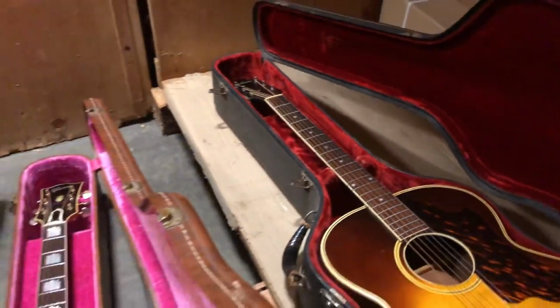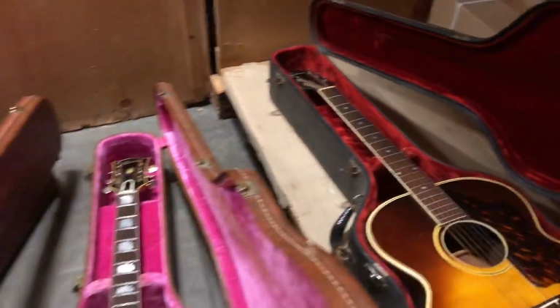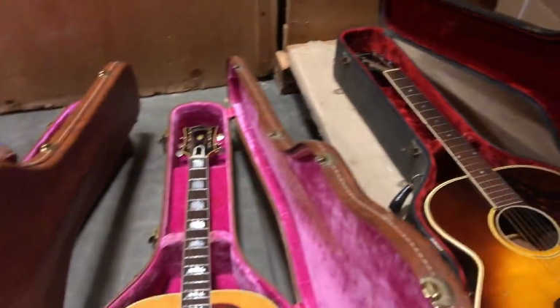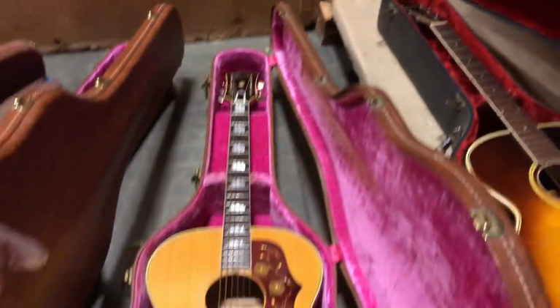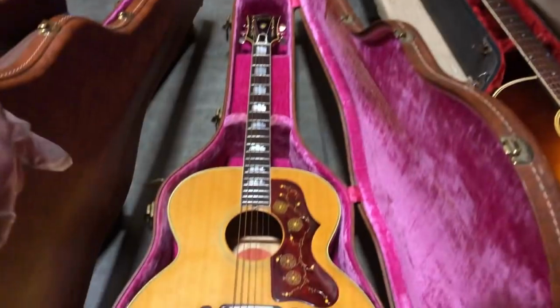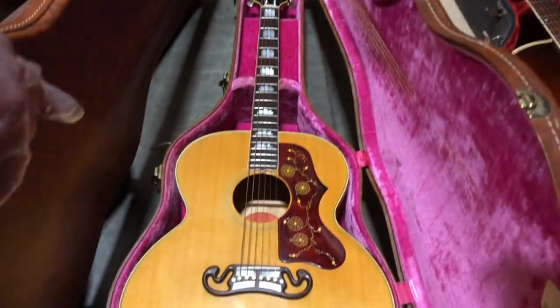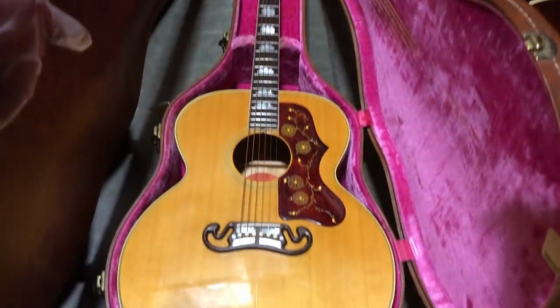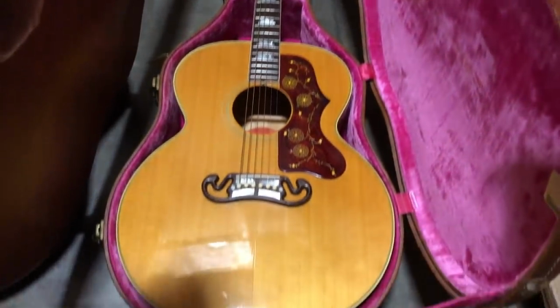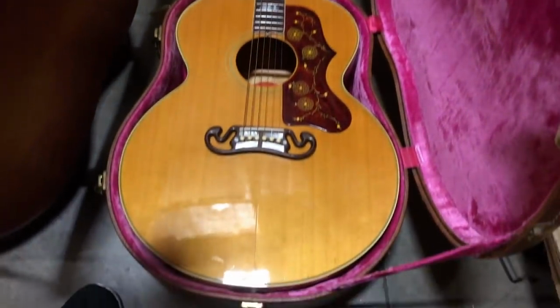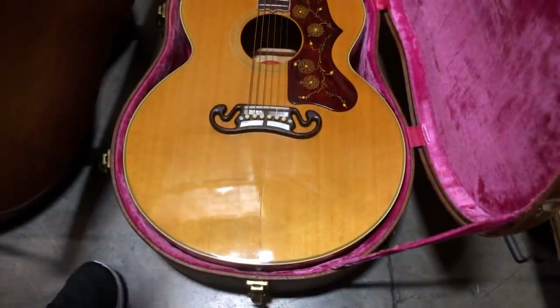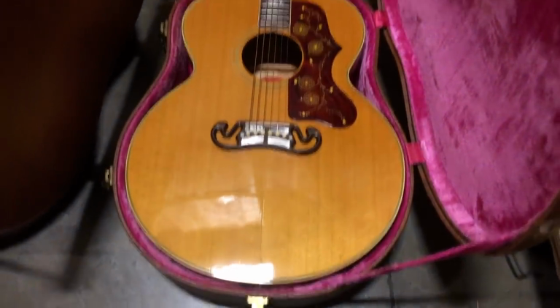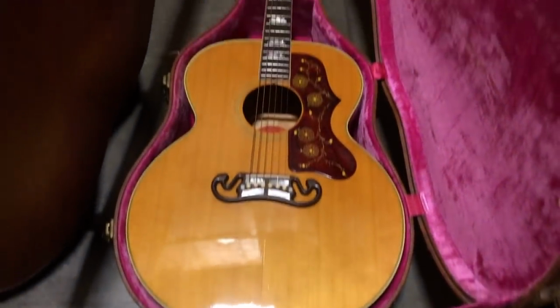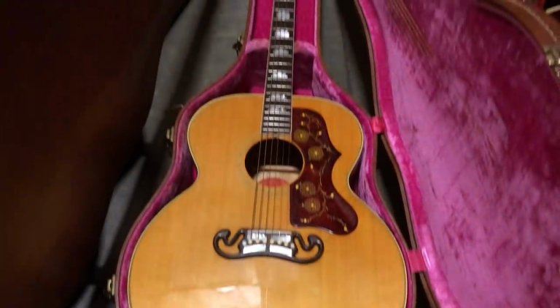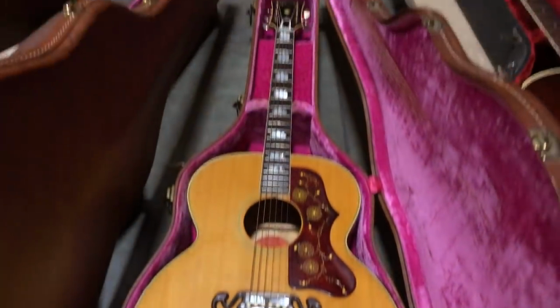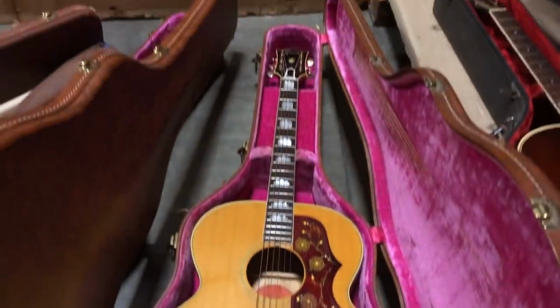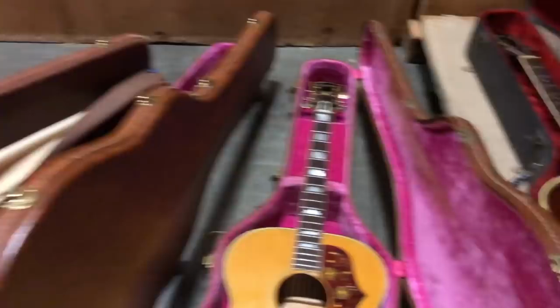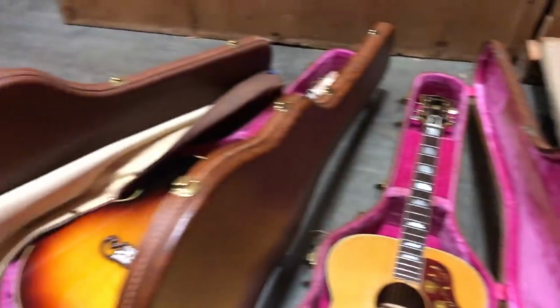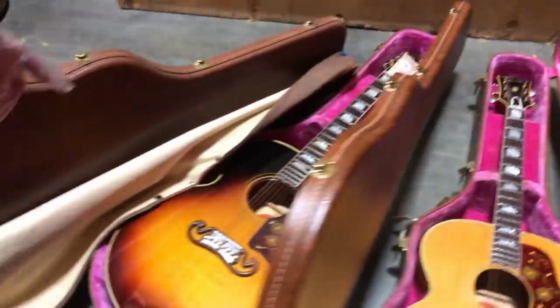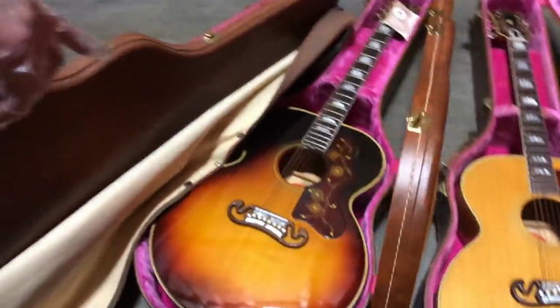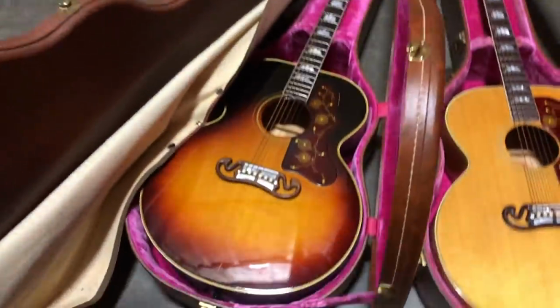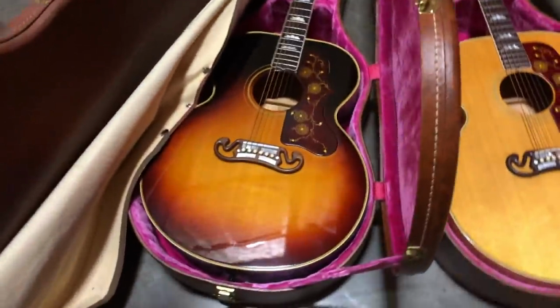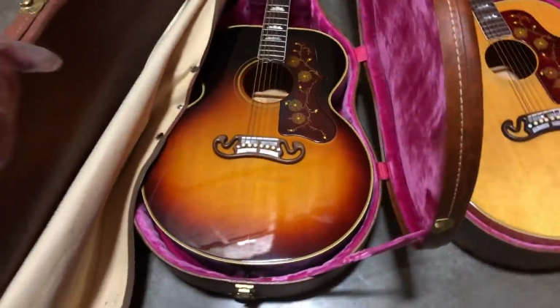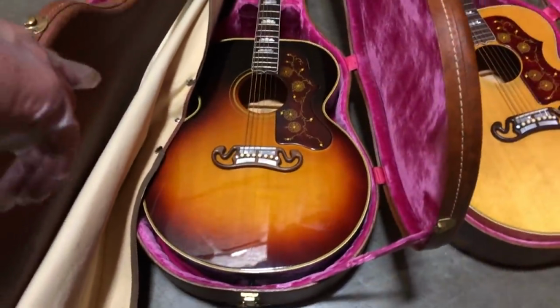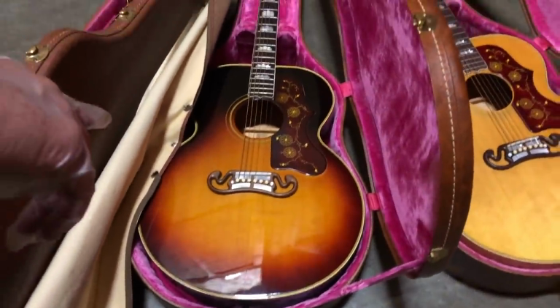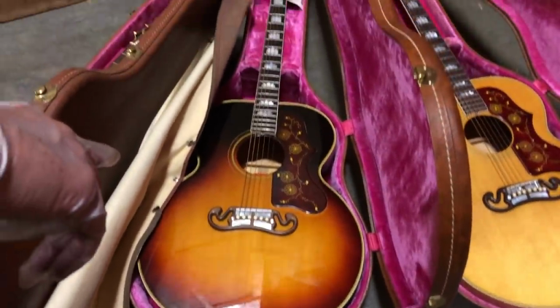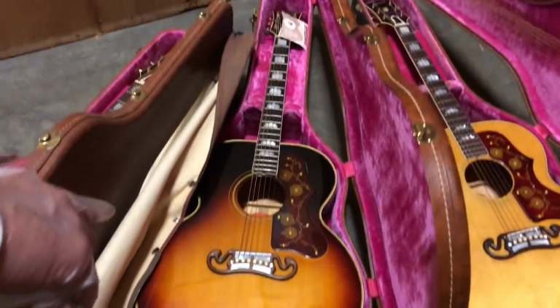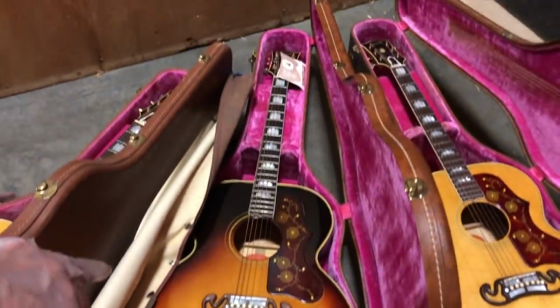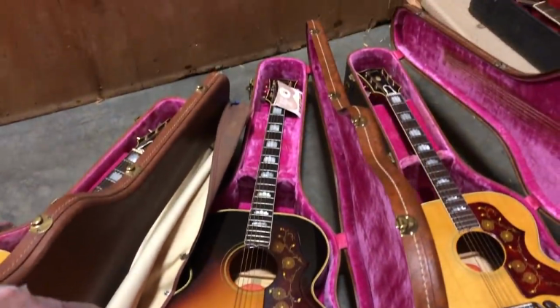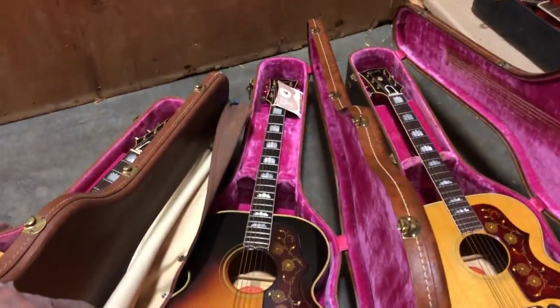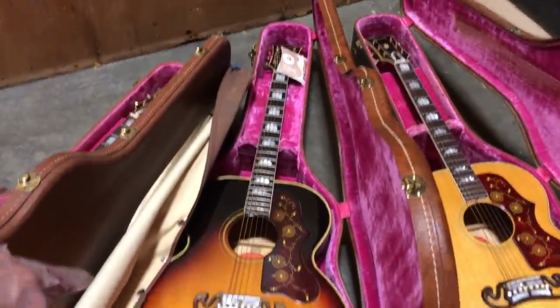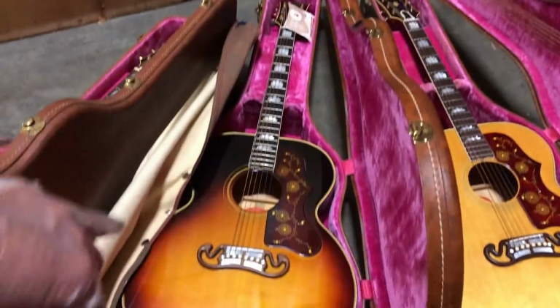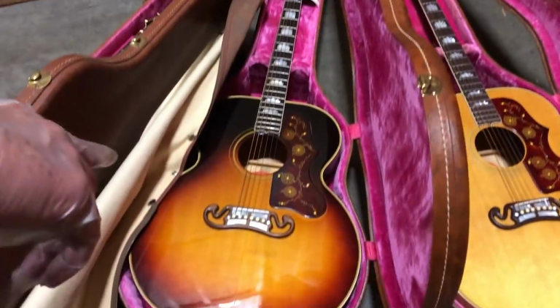This is a late 50s J200 in blonde — it's really, really clean. Another super clean J200 from the 50s, sunburst.